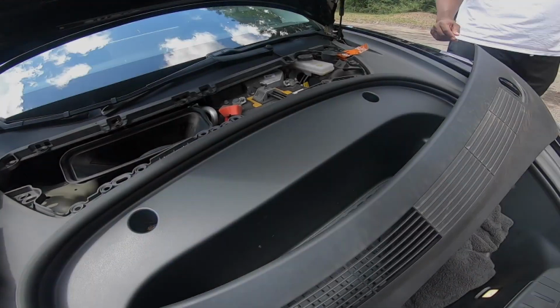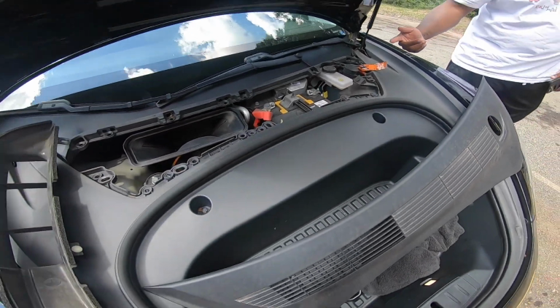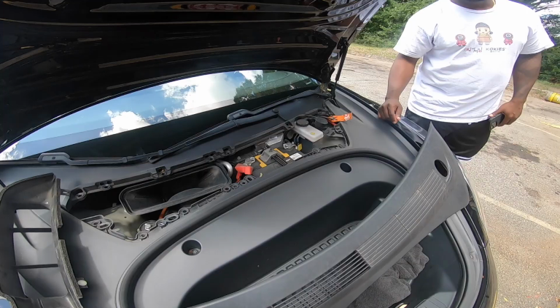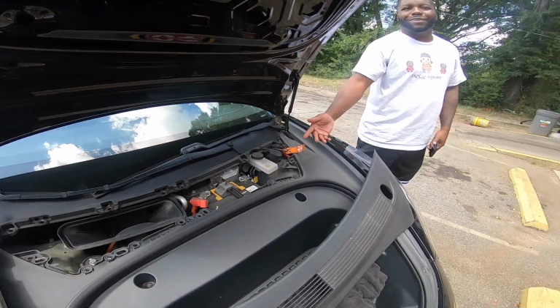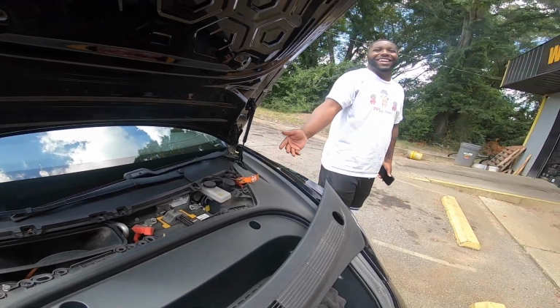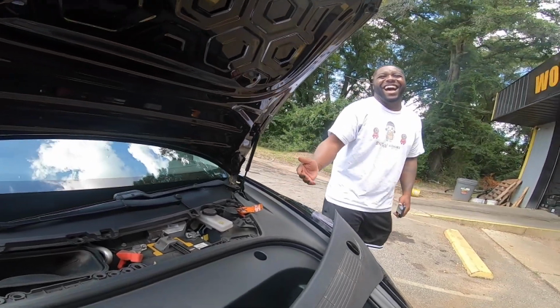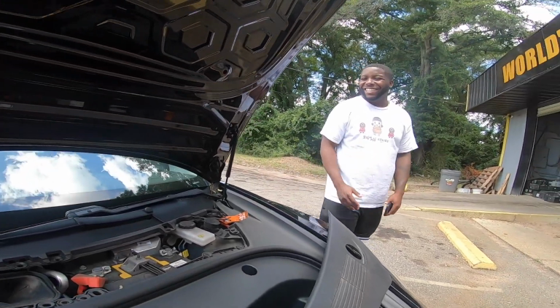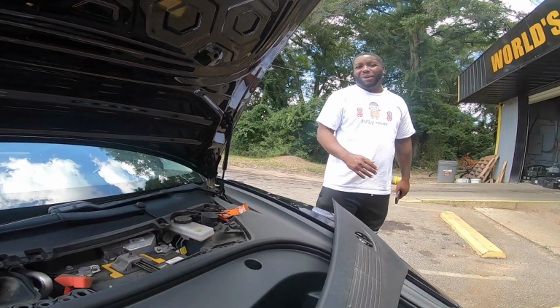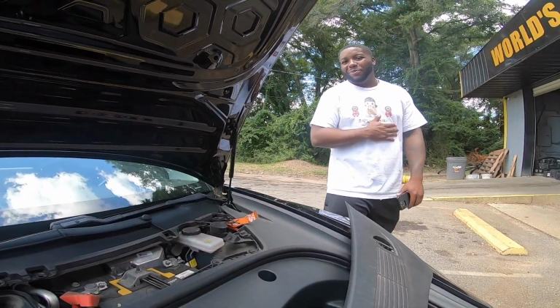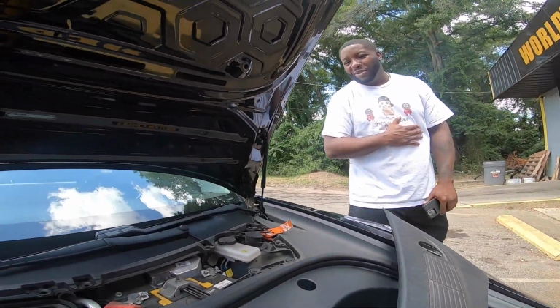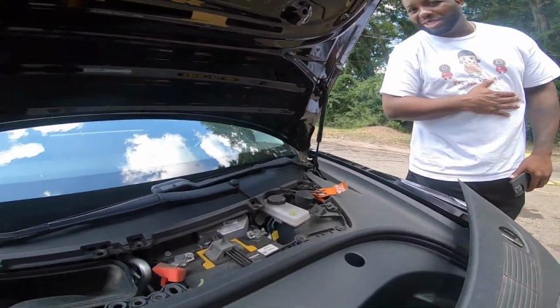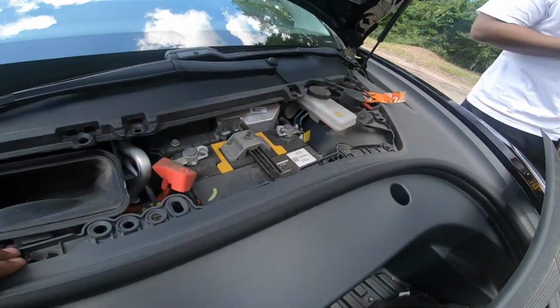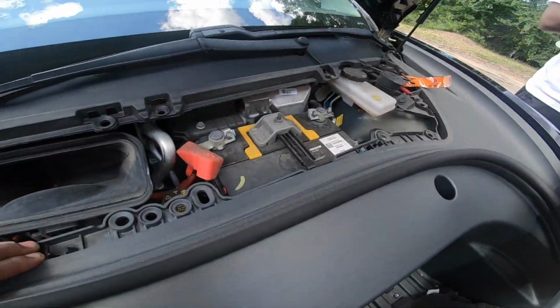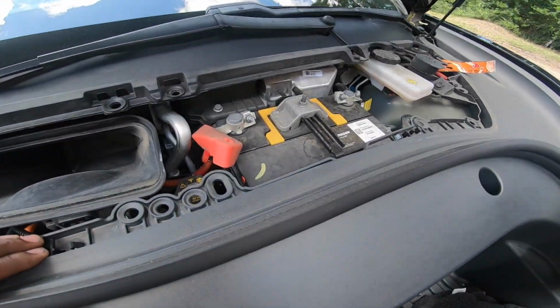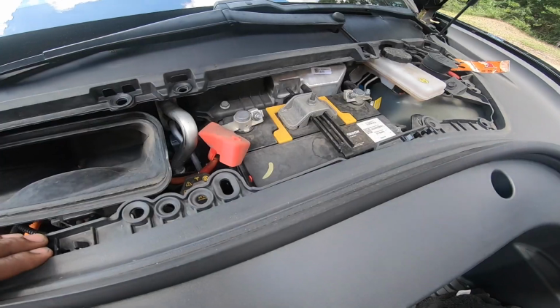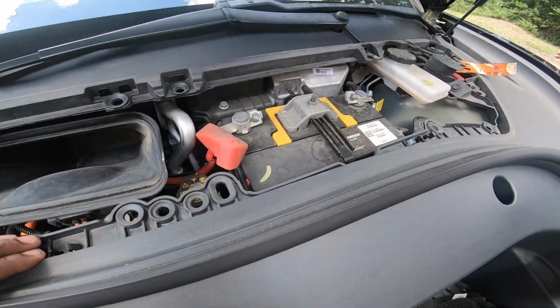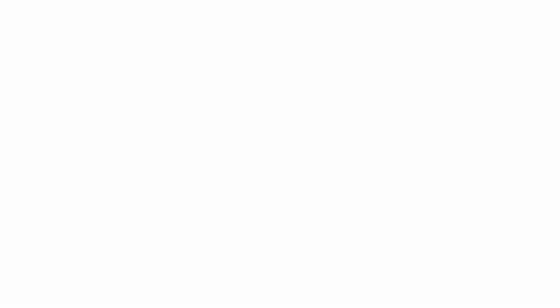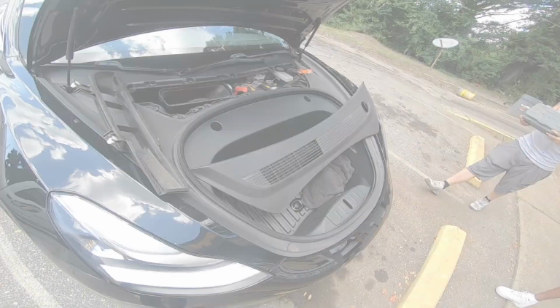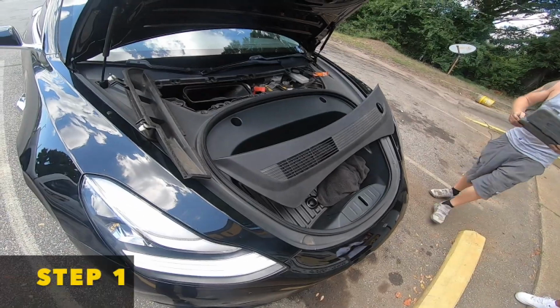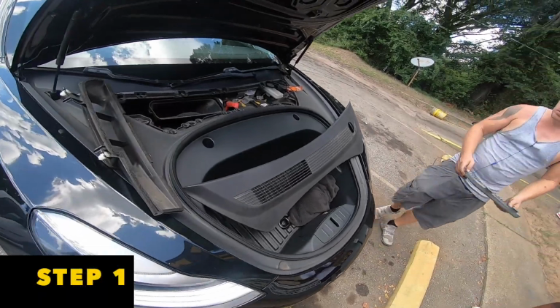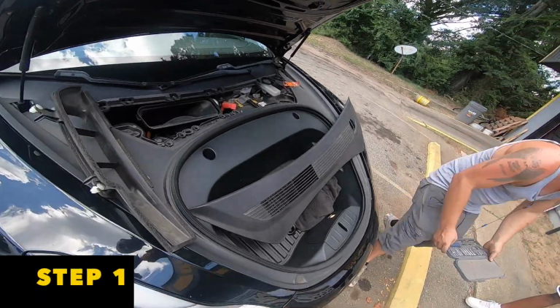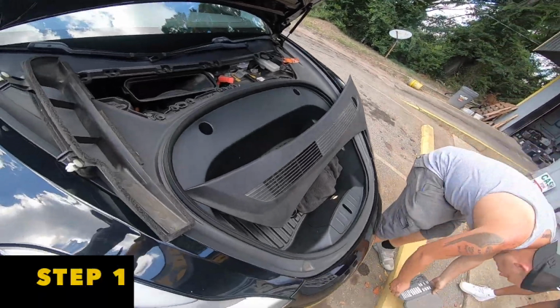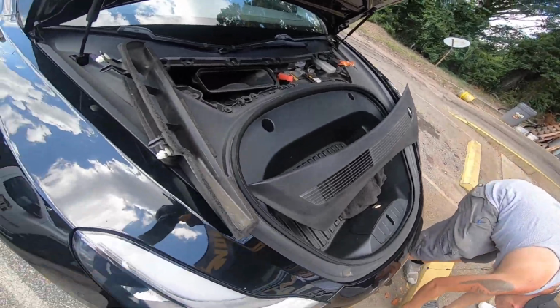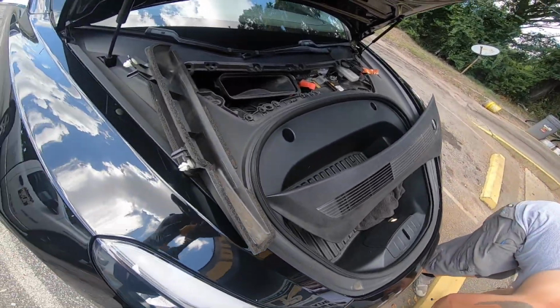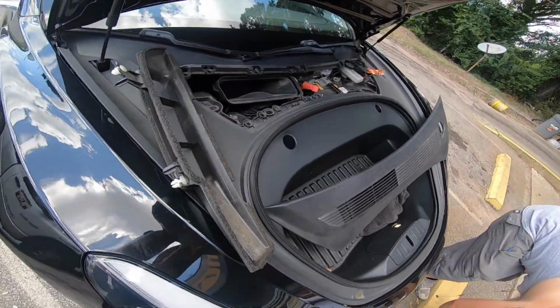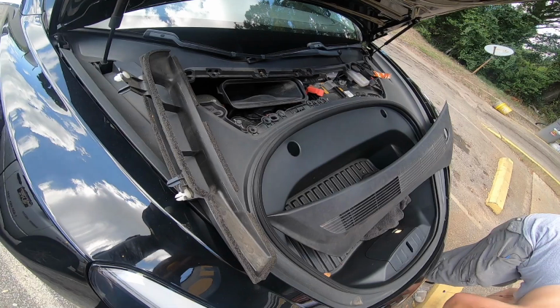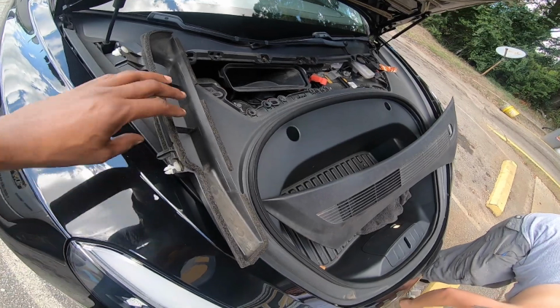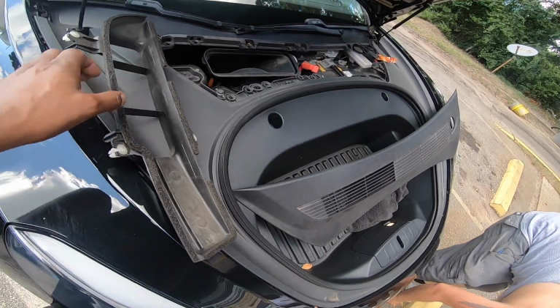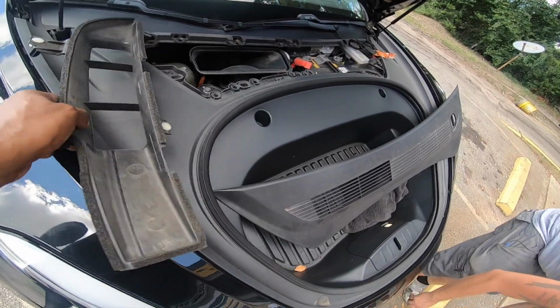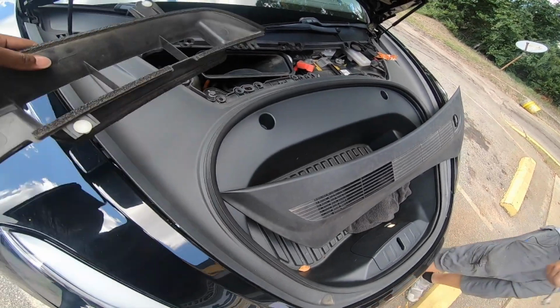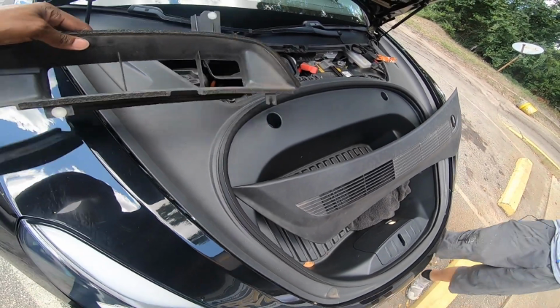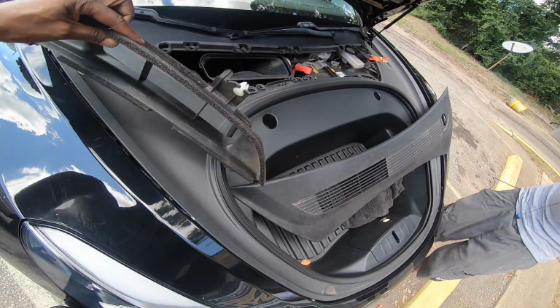Today at Battery Guys Nation we are installing a battery in a 2020 Tesla Model 3. You need to take off the panel first before you can have access to the battery. The panel is located right underneath the hood.